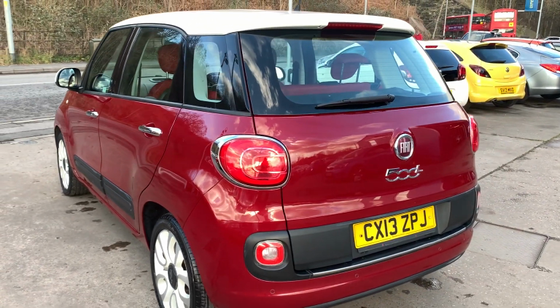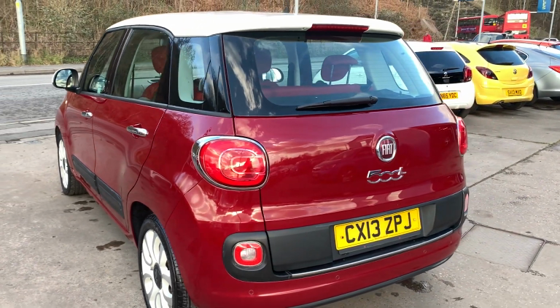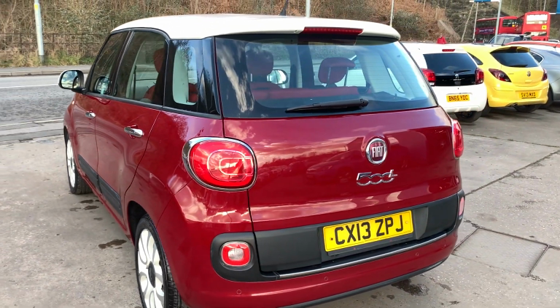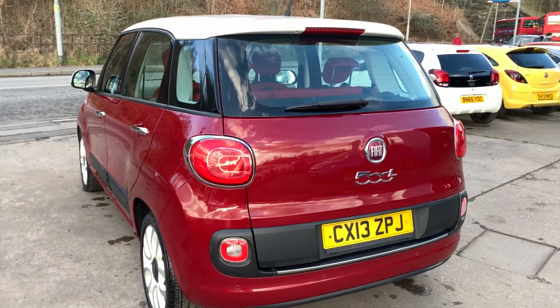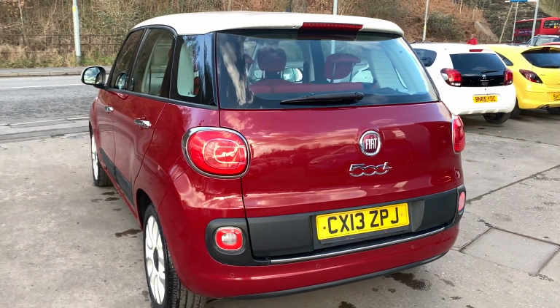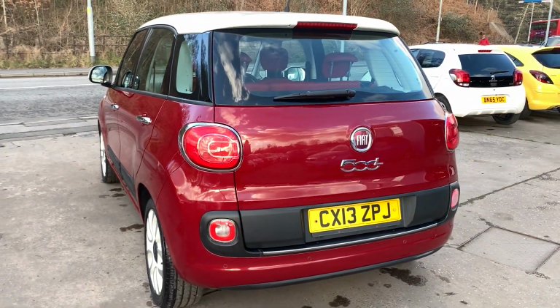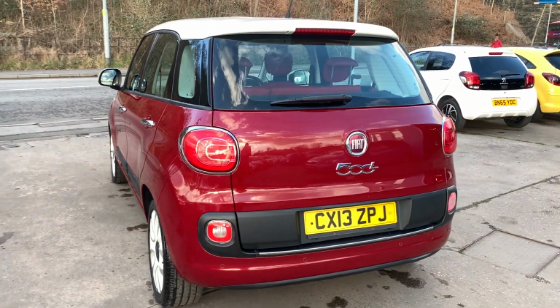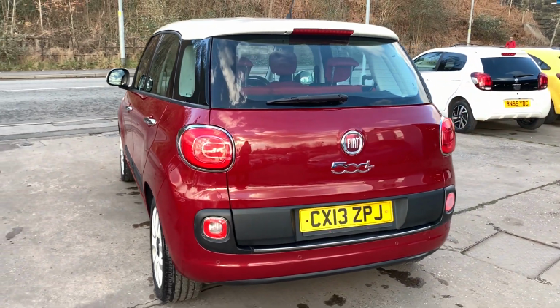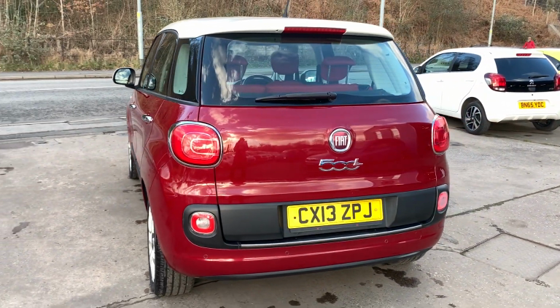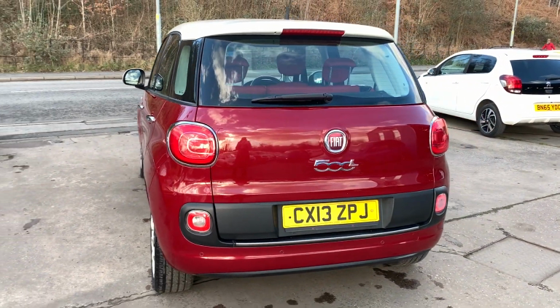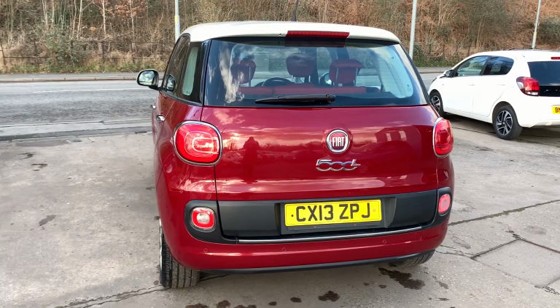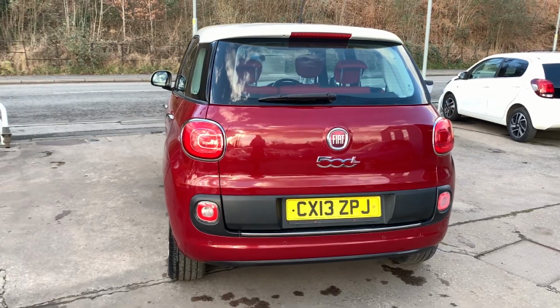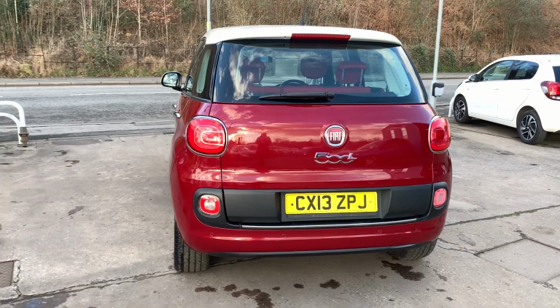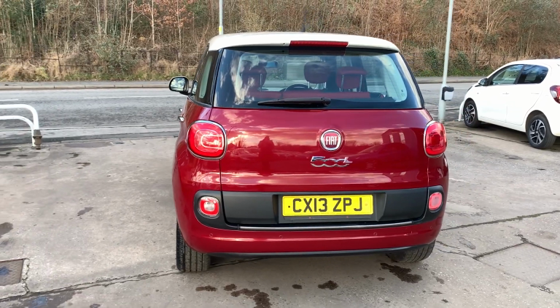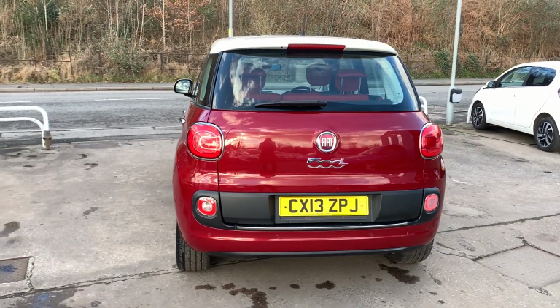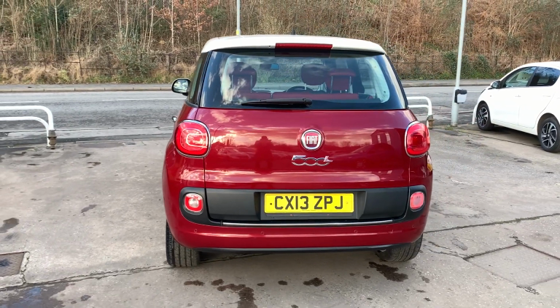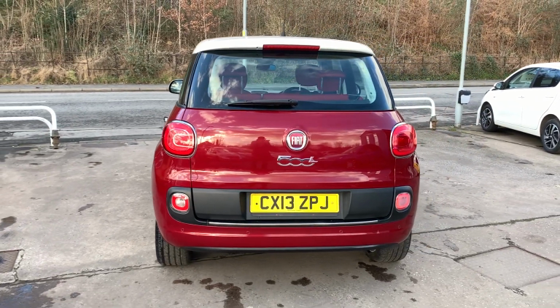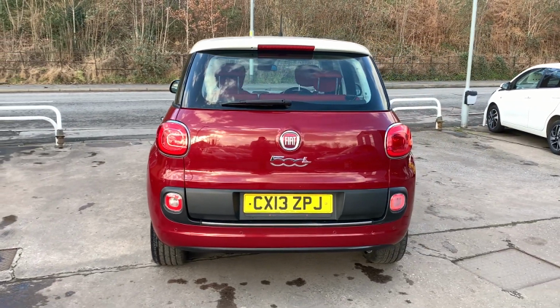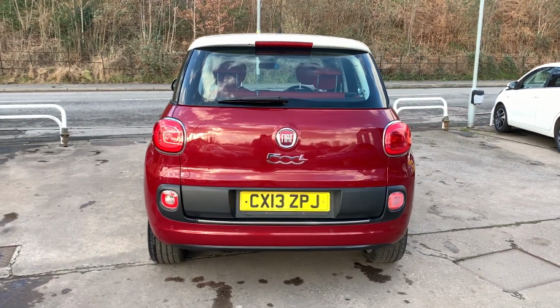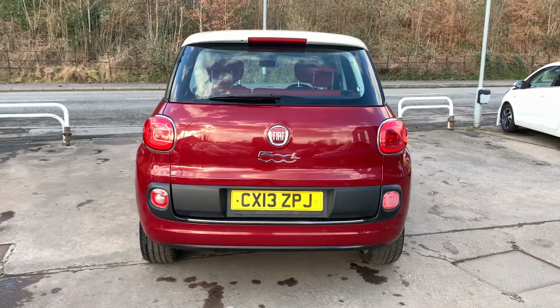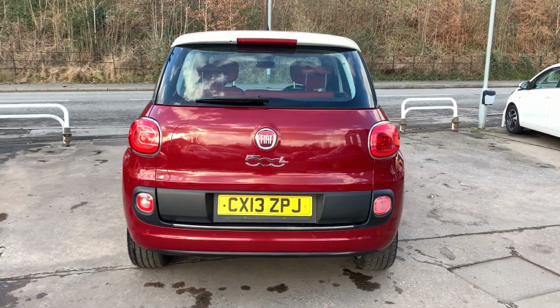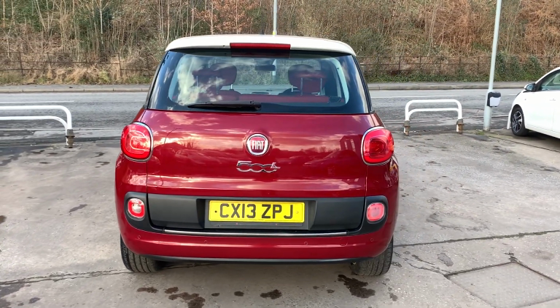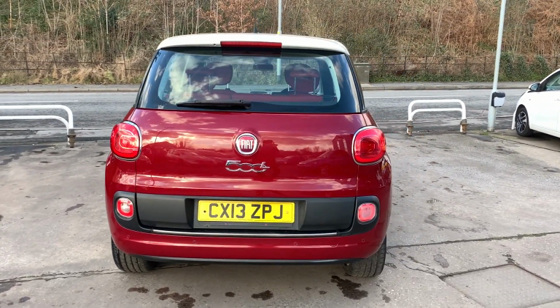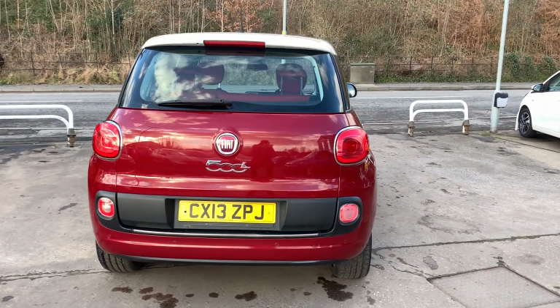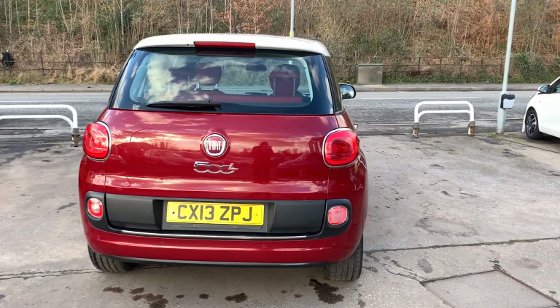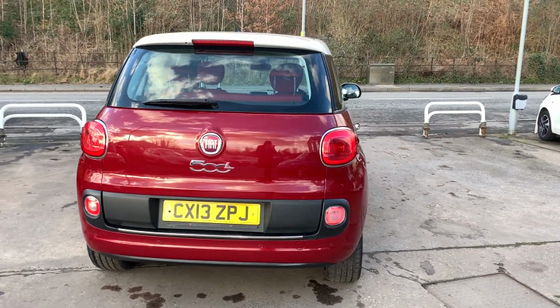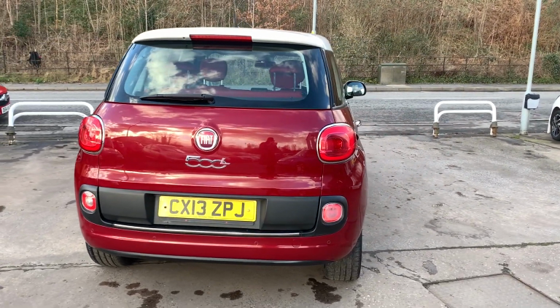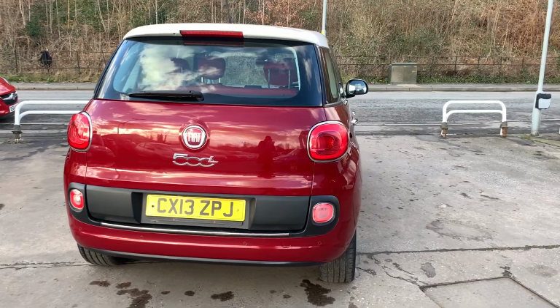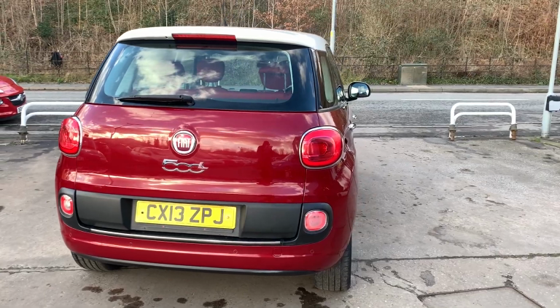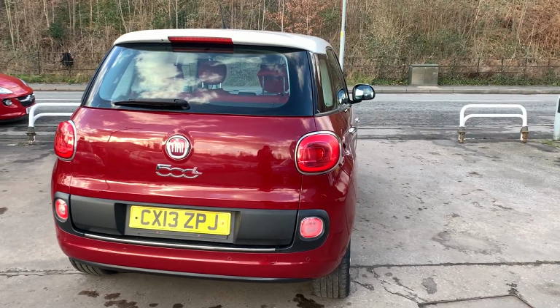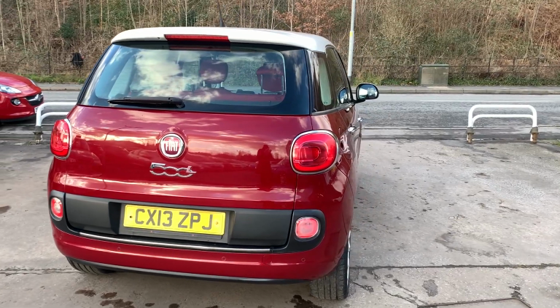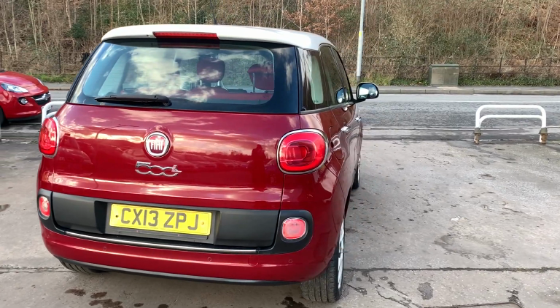It also features an auxiliary port, USB, Bluetooth, voice command, multifunction steering wheel, remote central locking, two remote keys, and the car has service history.